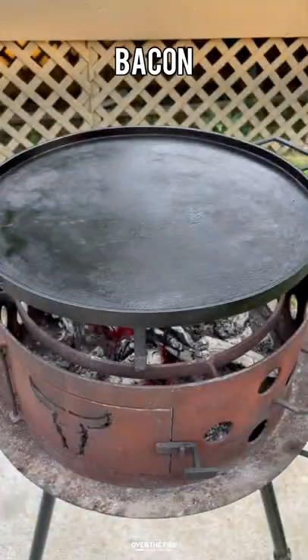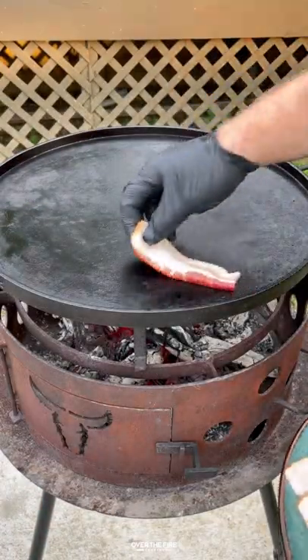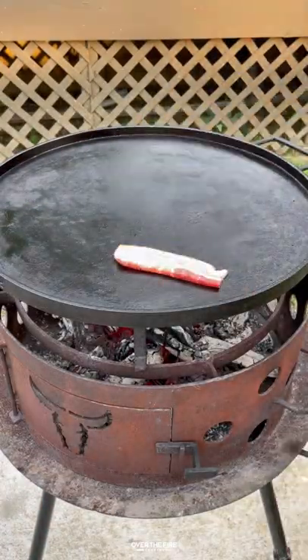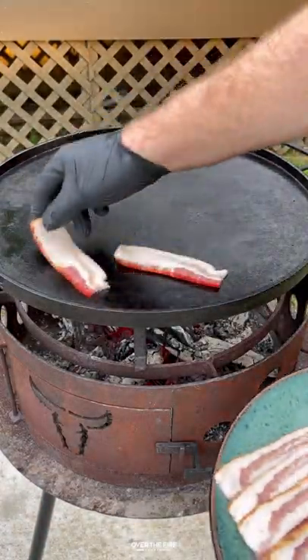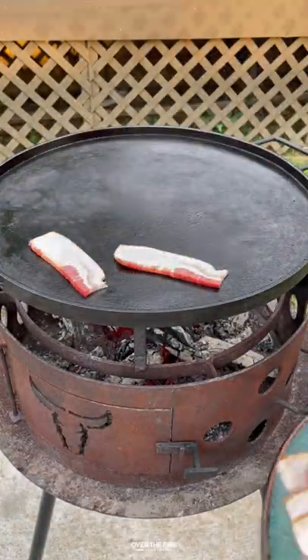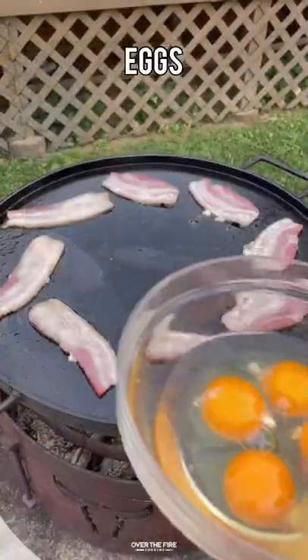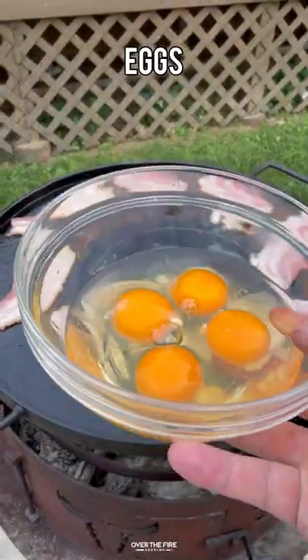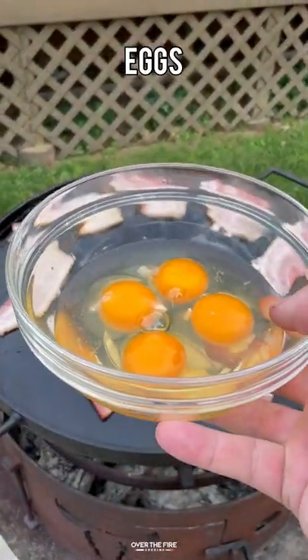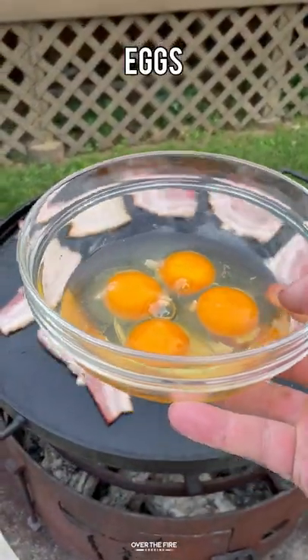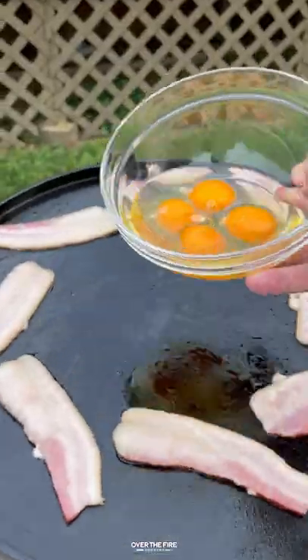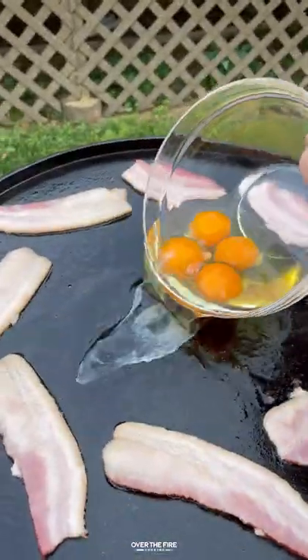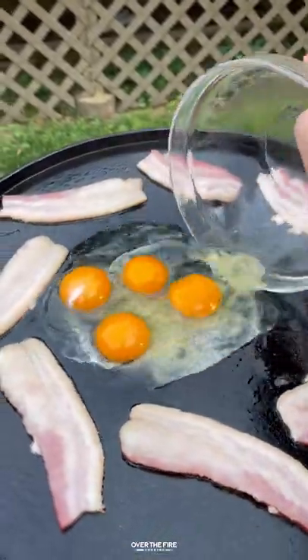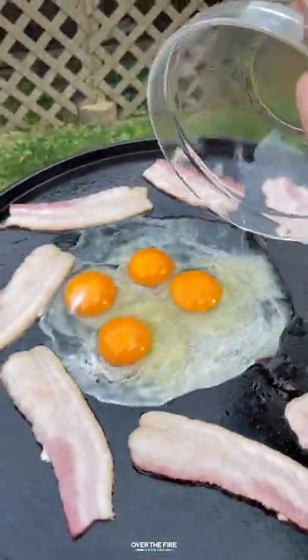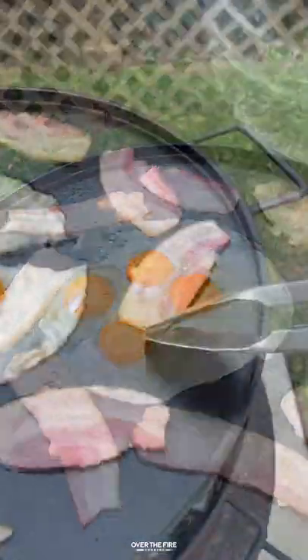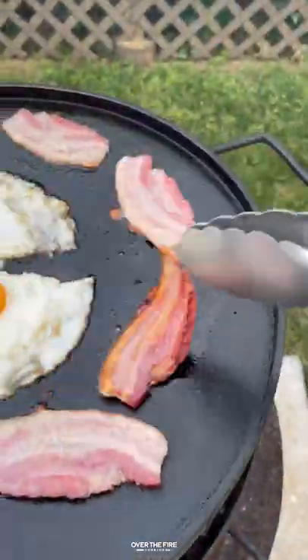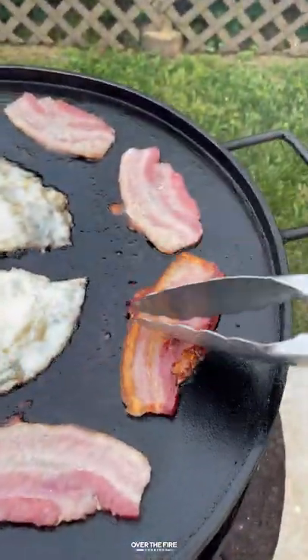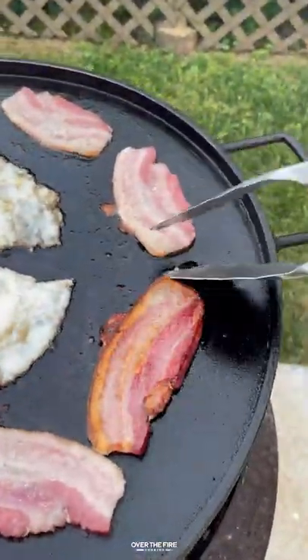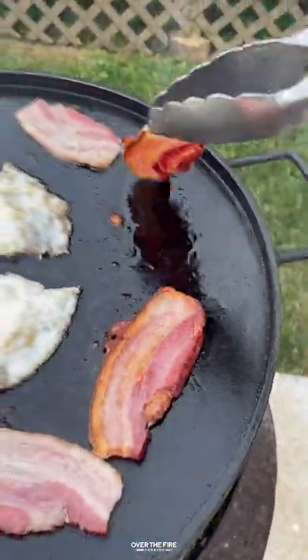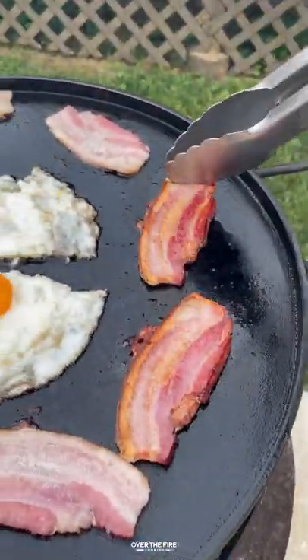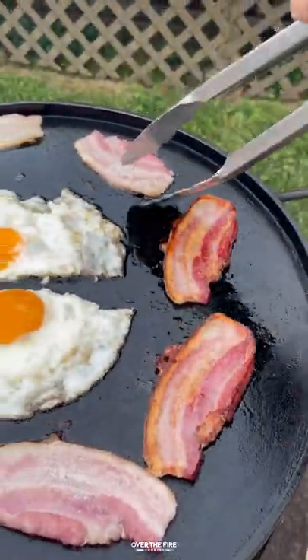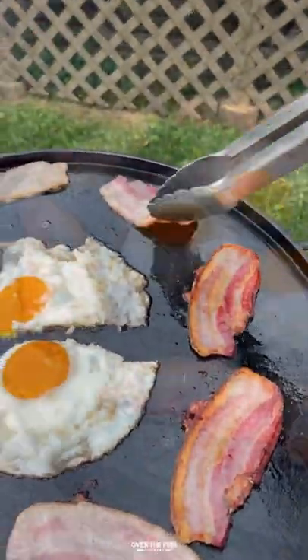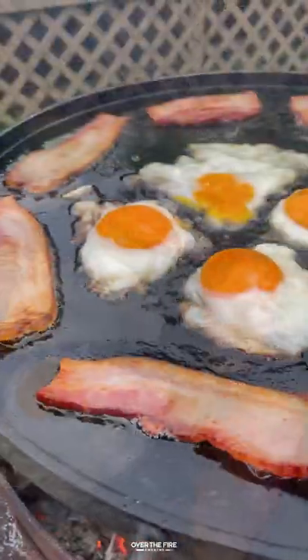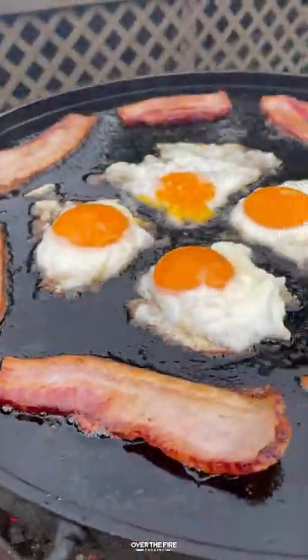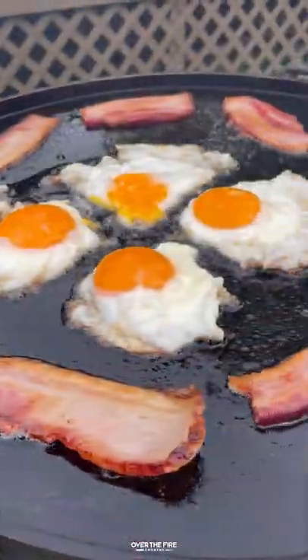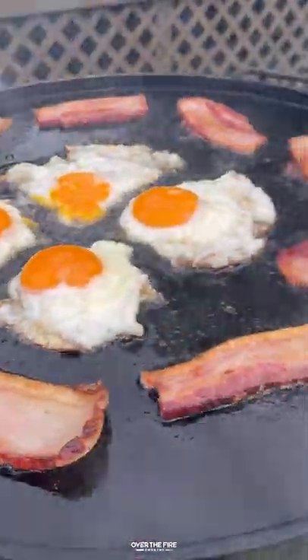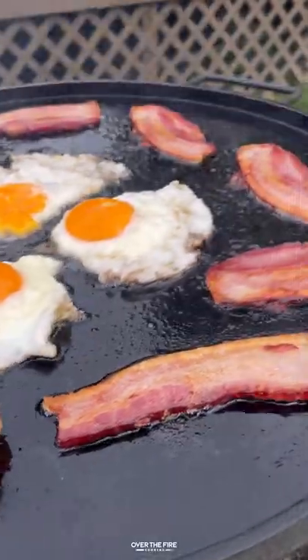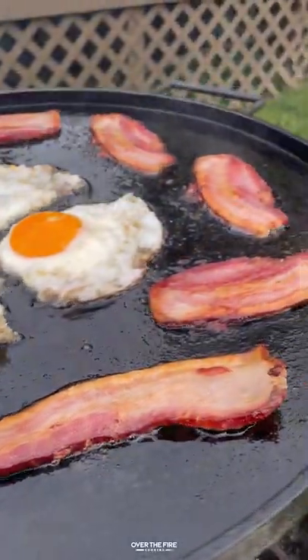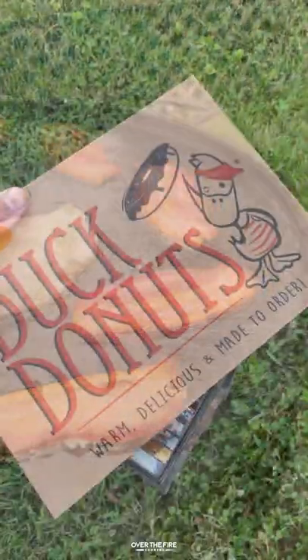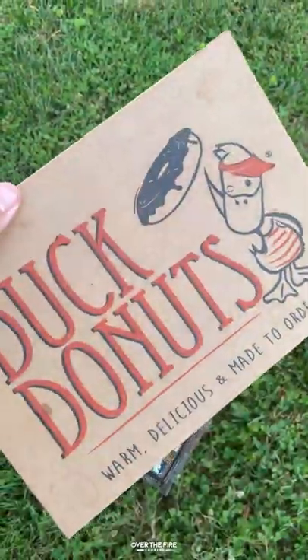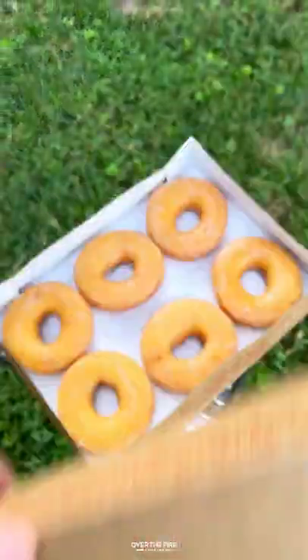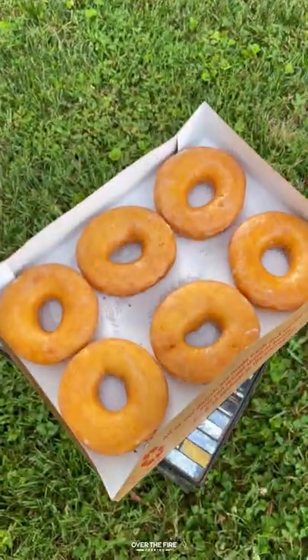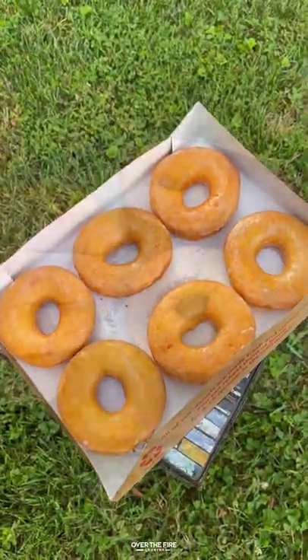I'm gonna add some sliced bacon onto the skillet along with some cracked eggs. We're gonna cook these guys until they're golden brown. Once the eggs are done to your liking, pull them off.